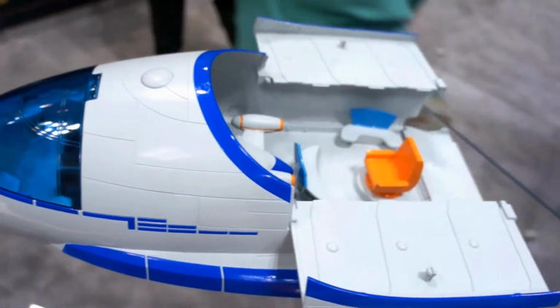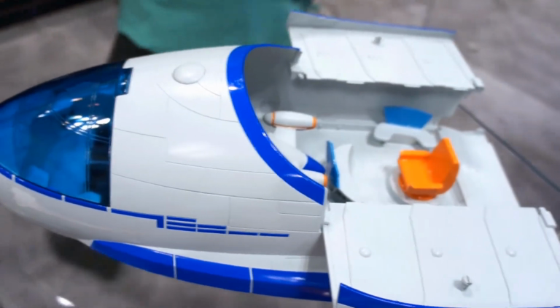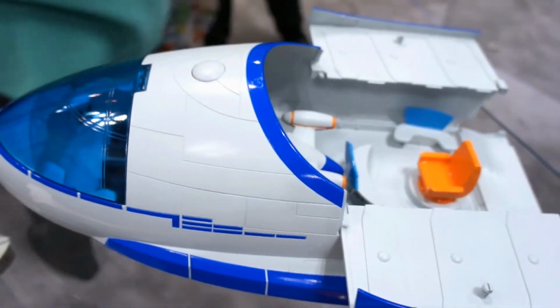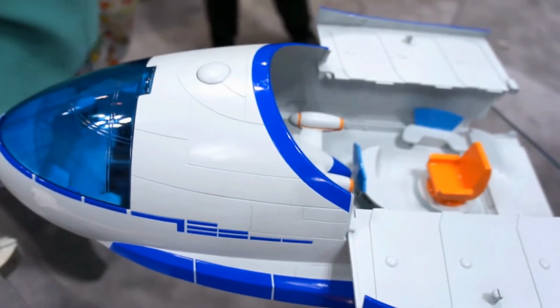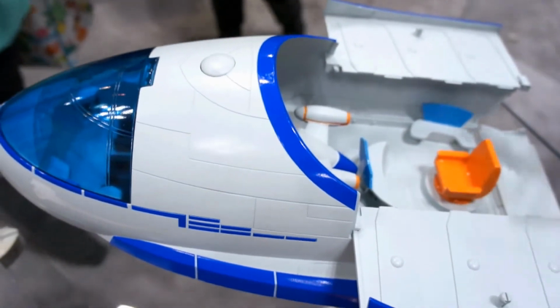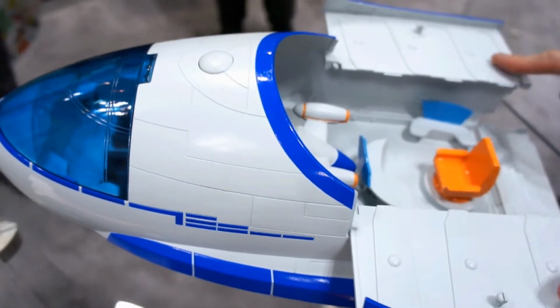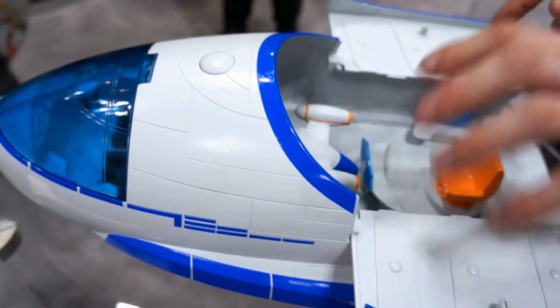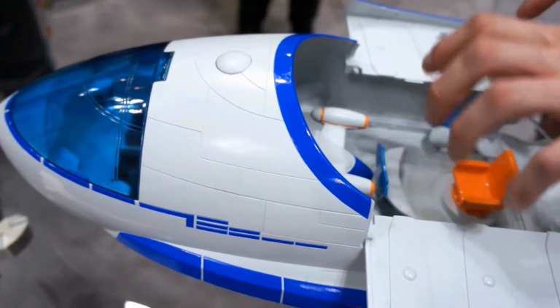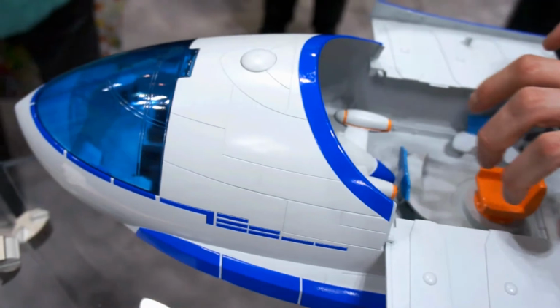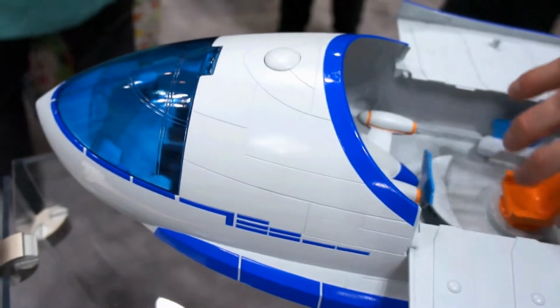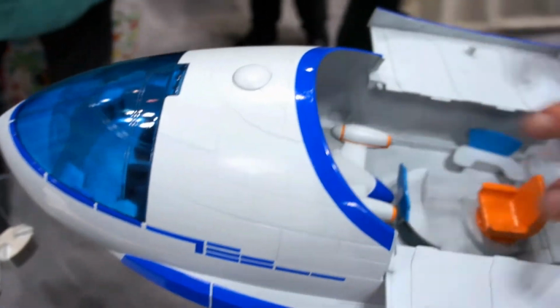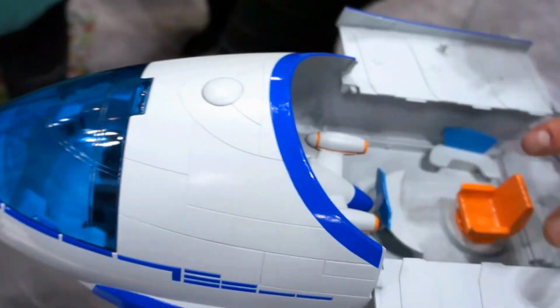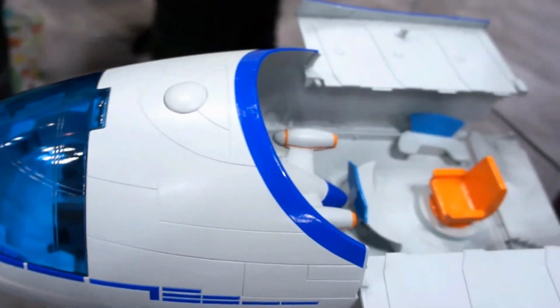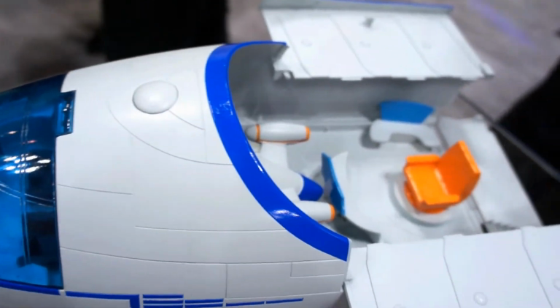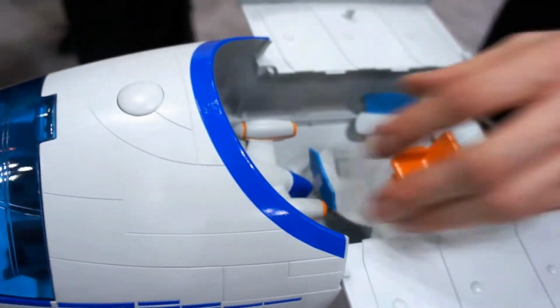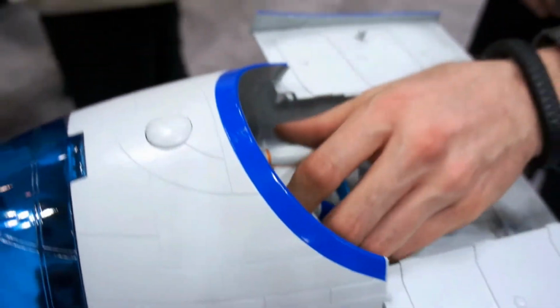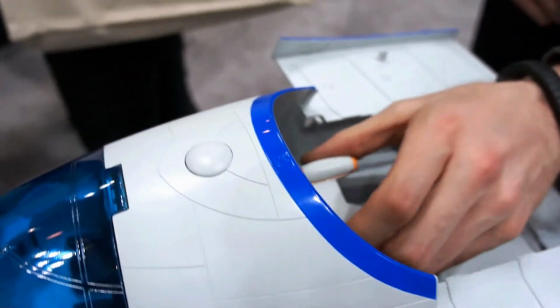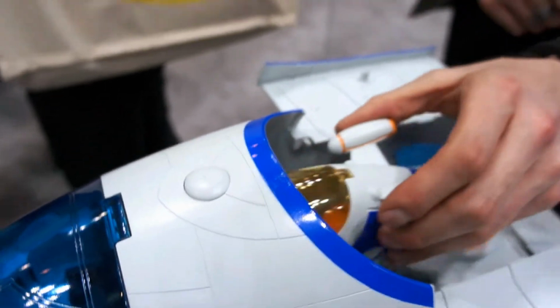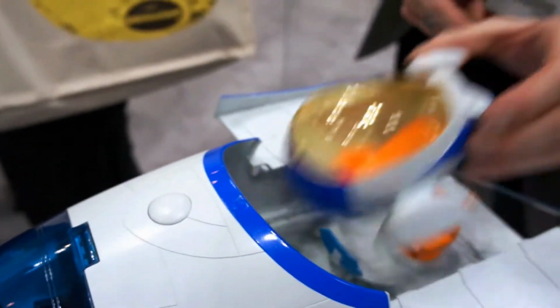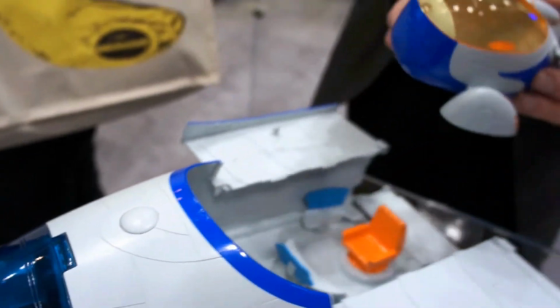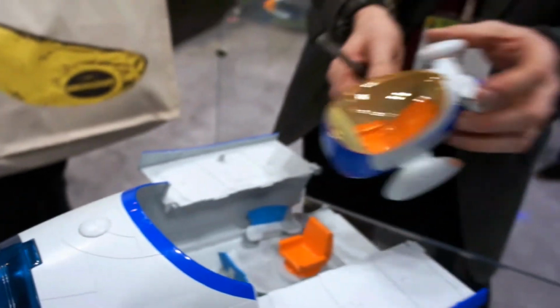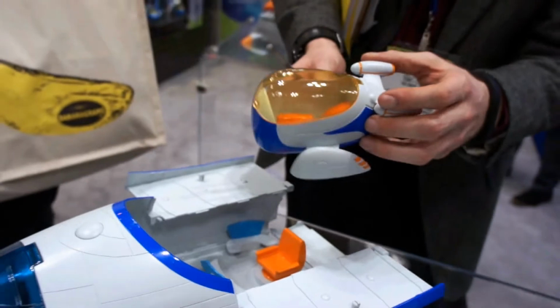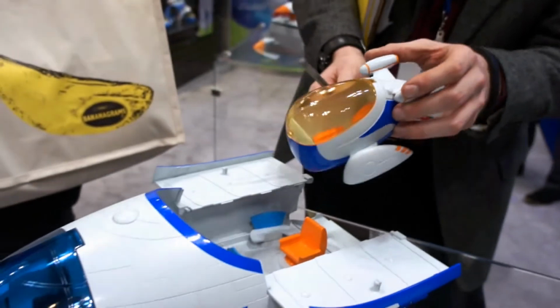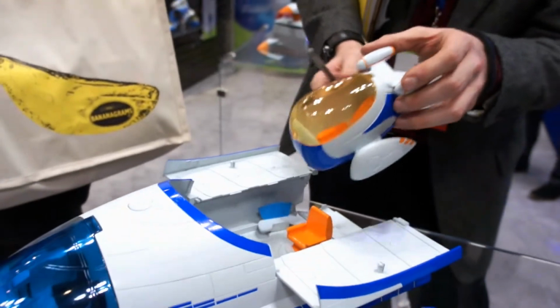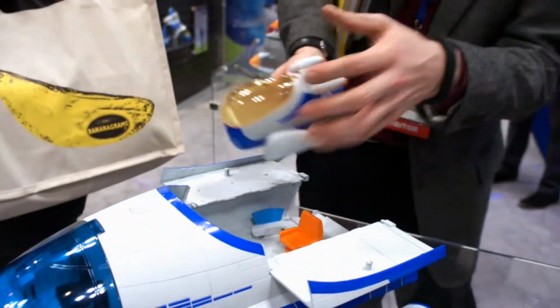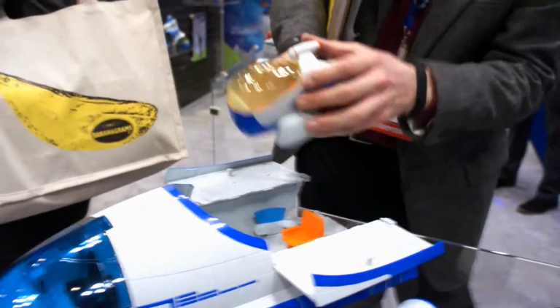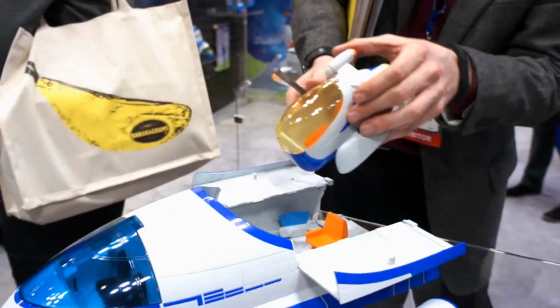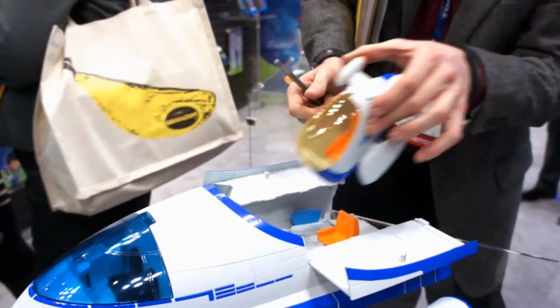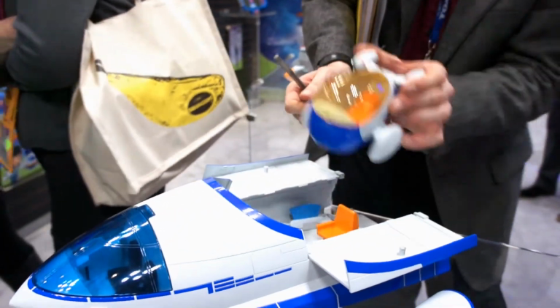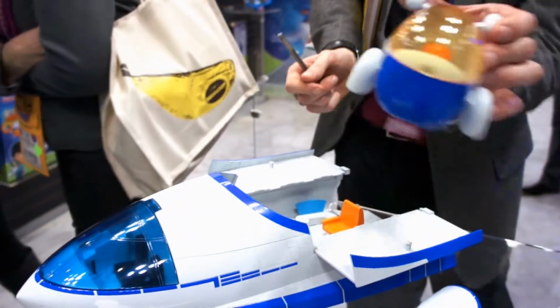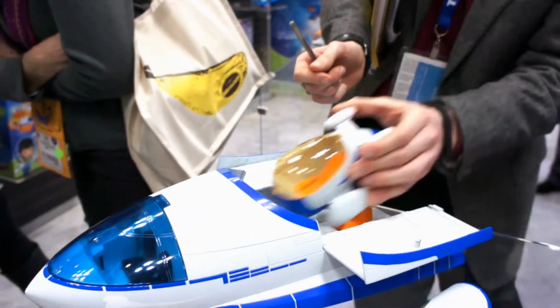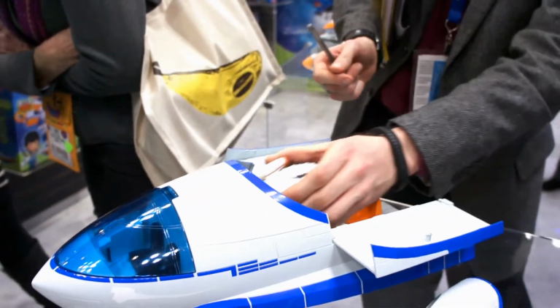This is the ship as it opens up. You have their area where they do all their space planning. You also have this smaller ship that comes inside the main ship, drops down, and can go out on its own adventures.